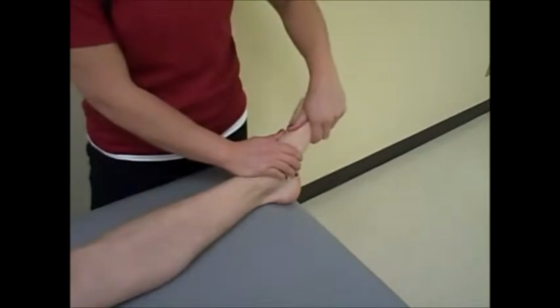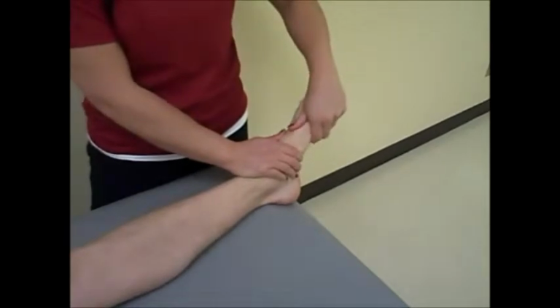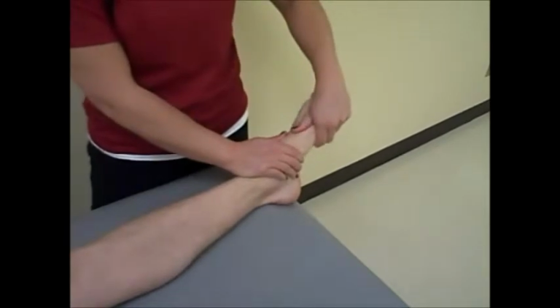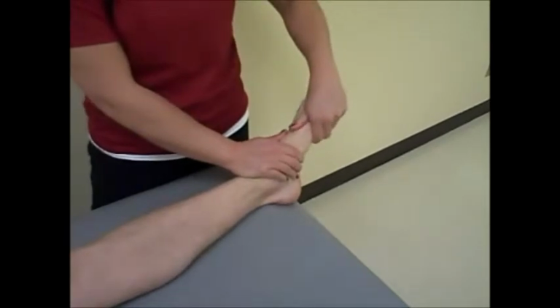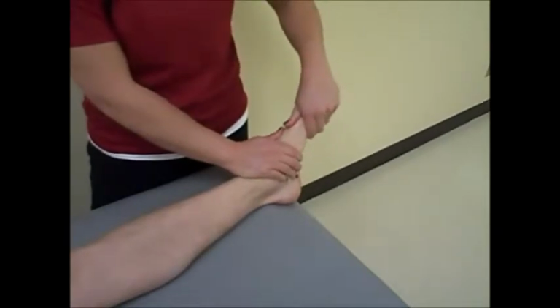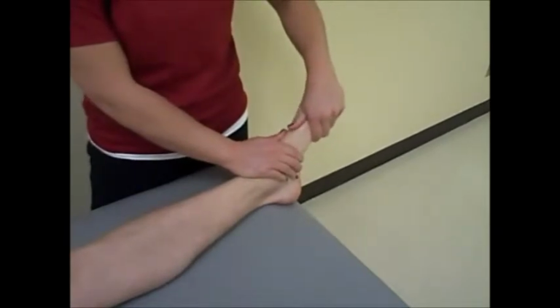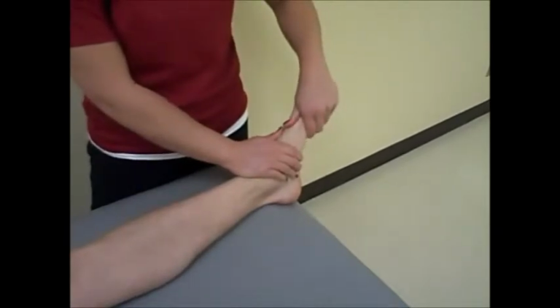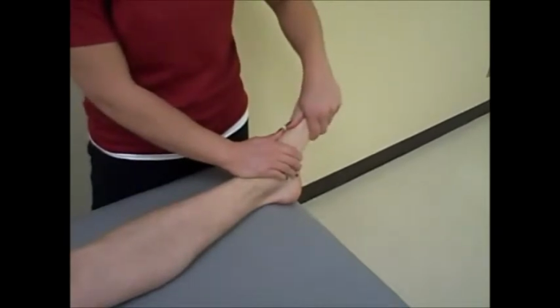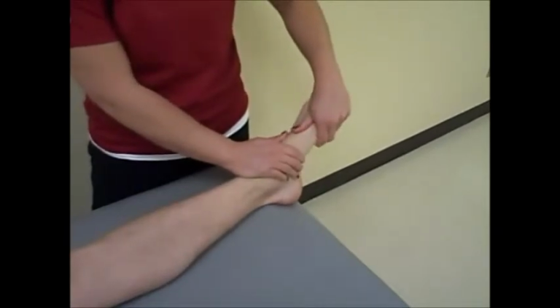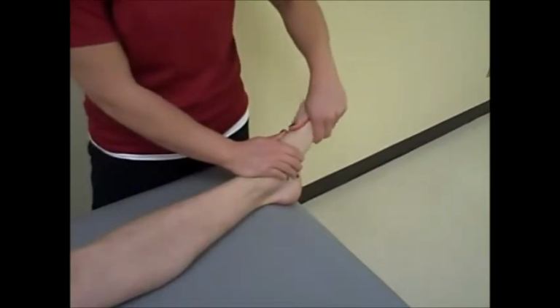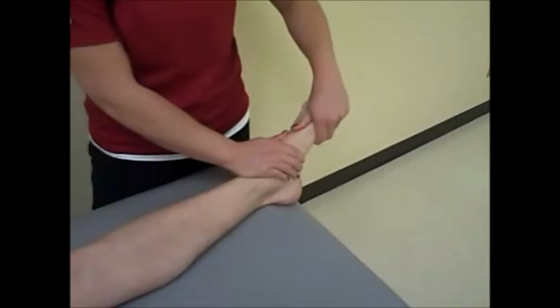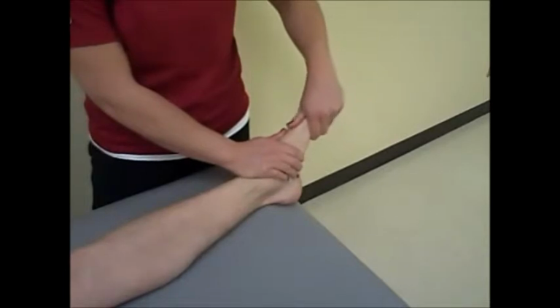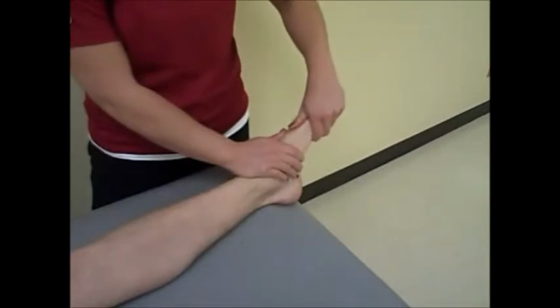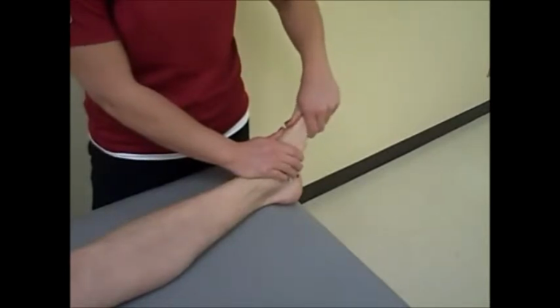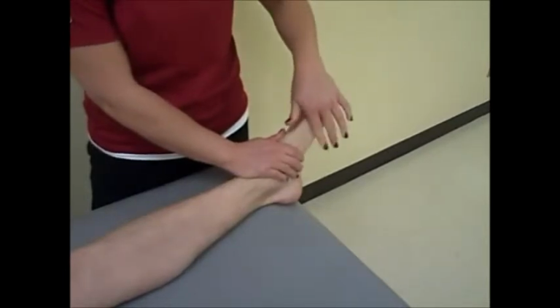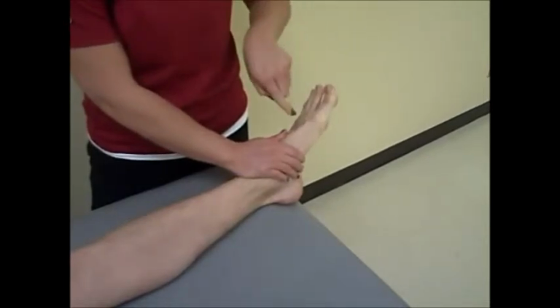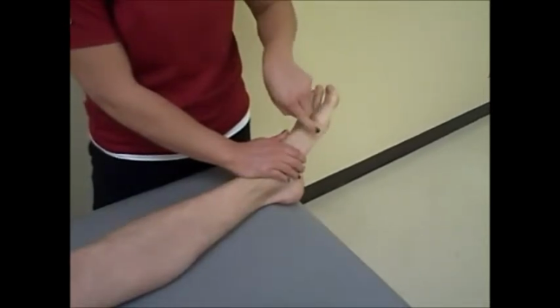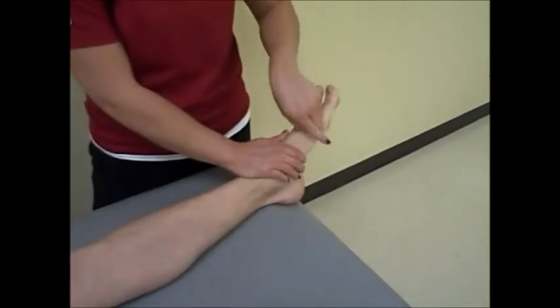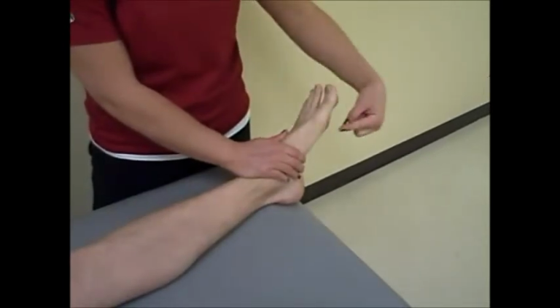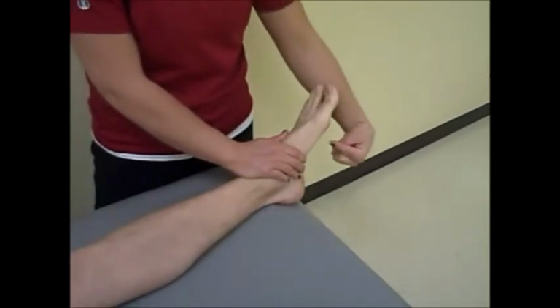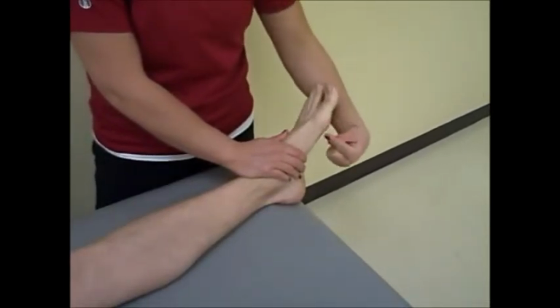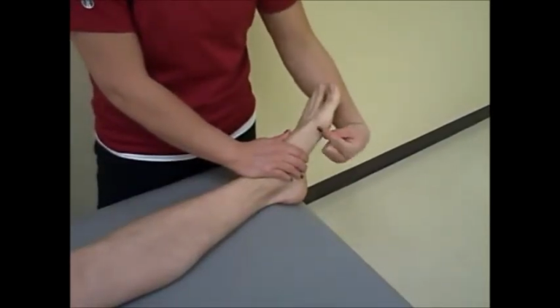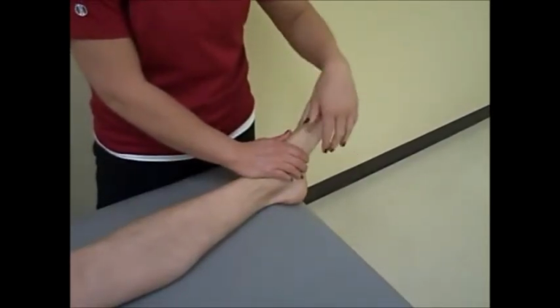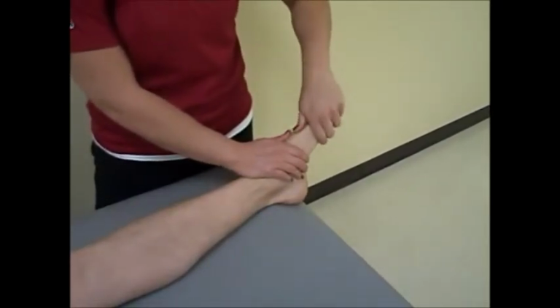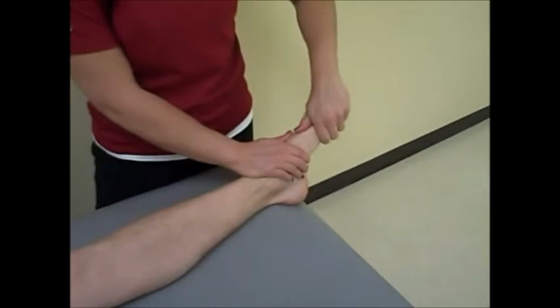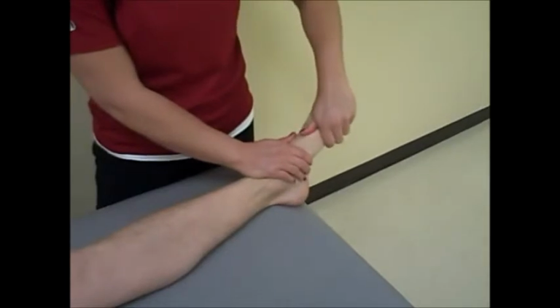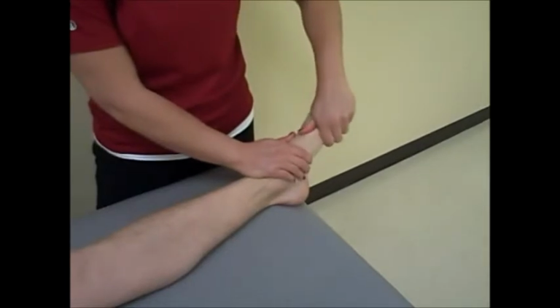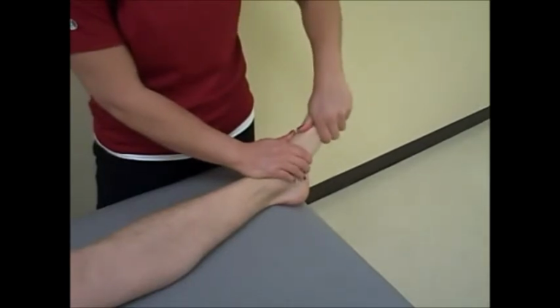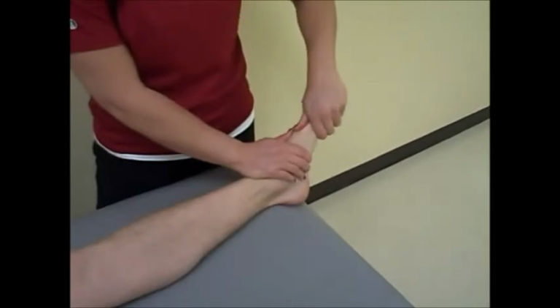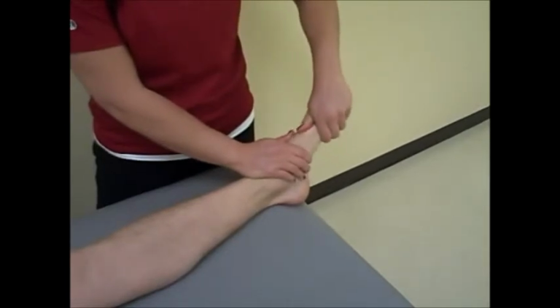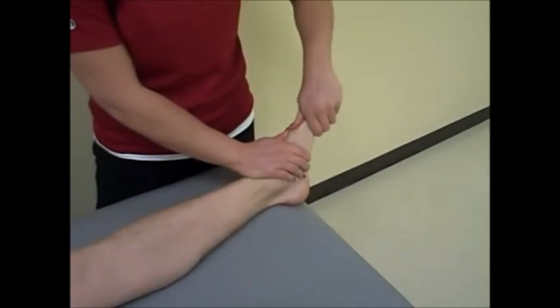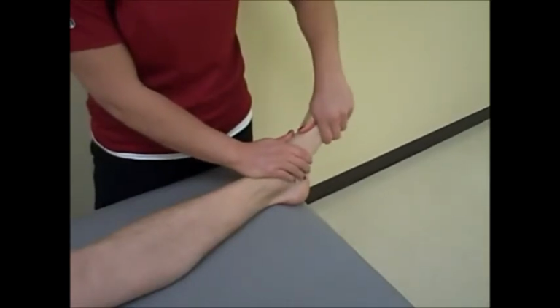One hand cups the cuneiforms and the other hand cups the first metatarsal. The clinician applies a dorsal force to the plantar aspect of the first metatarsal, or a plantar force to the dorsal aspect of the first metatarsal.